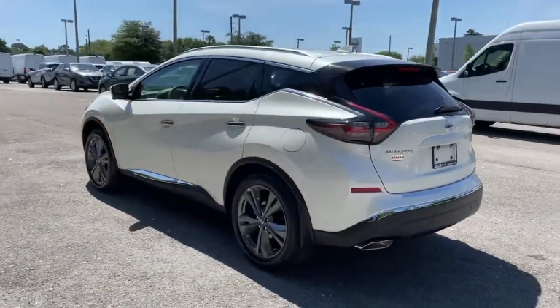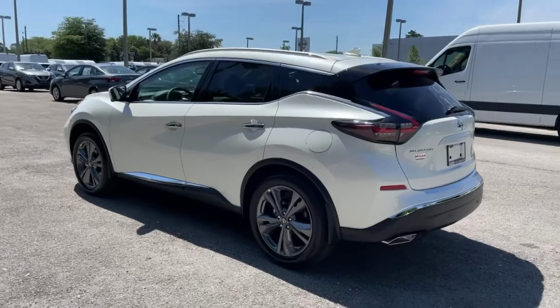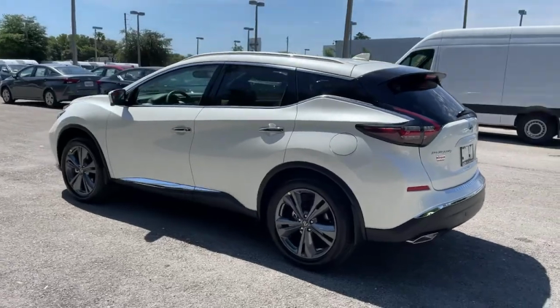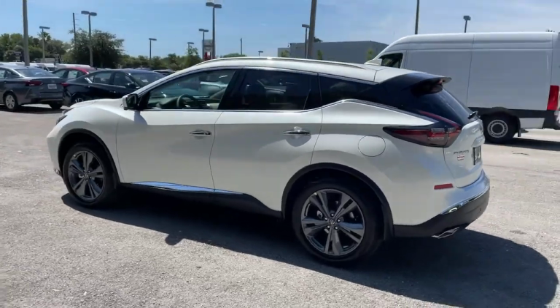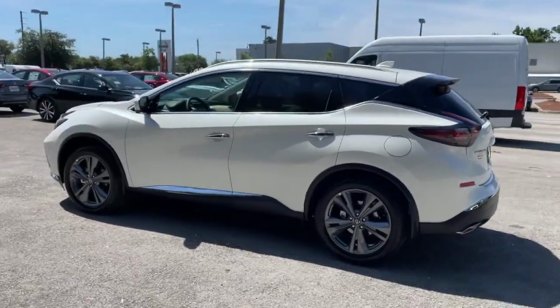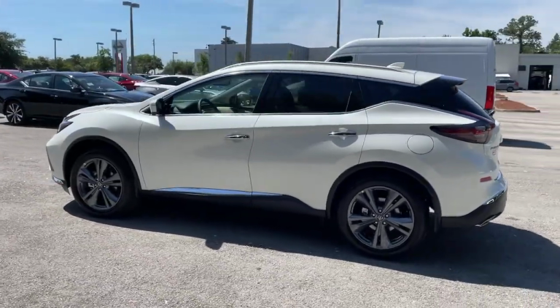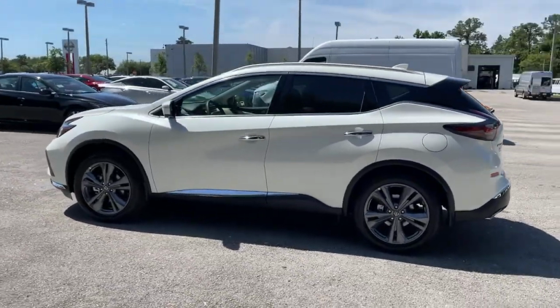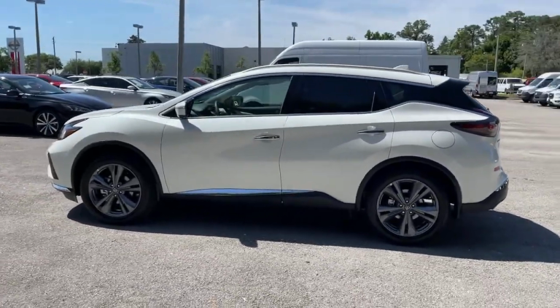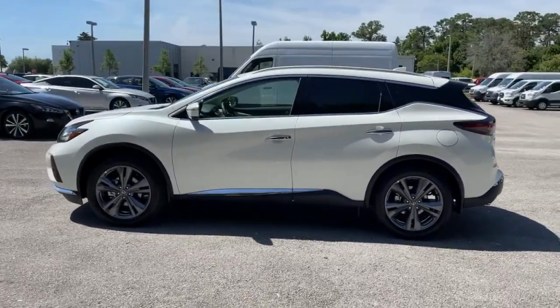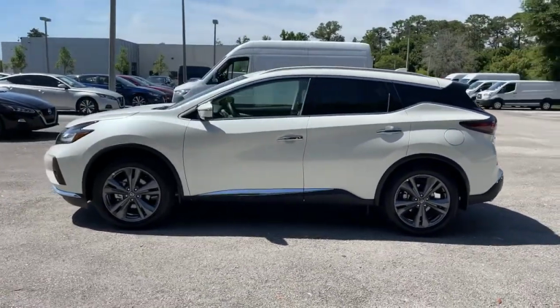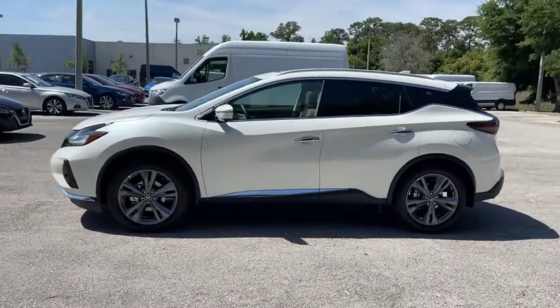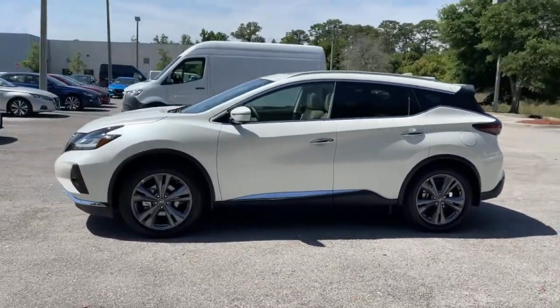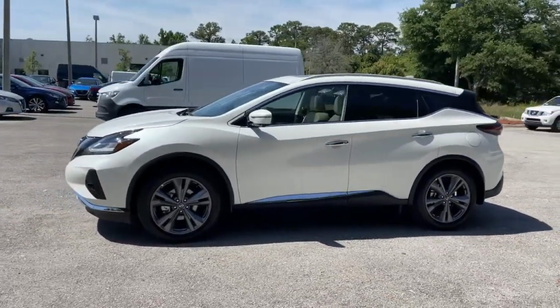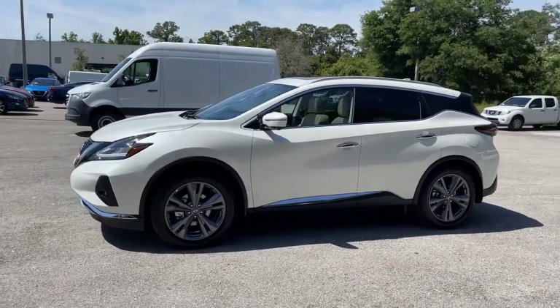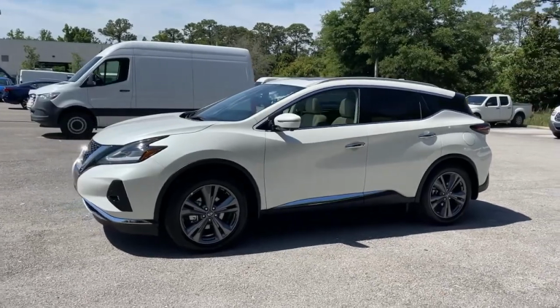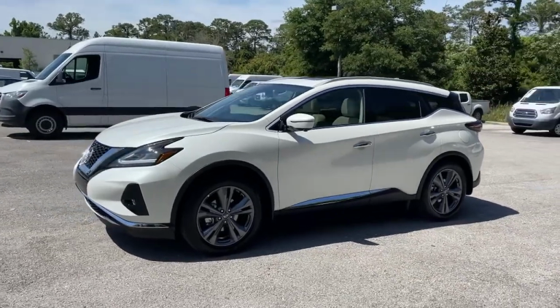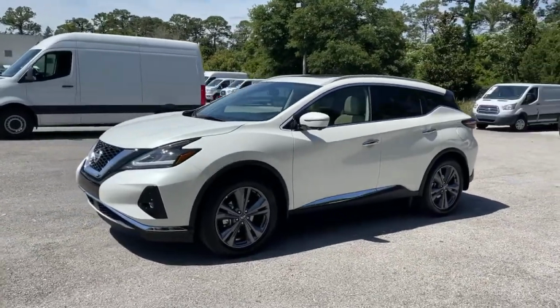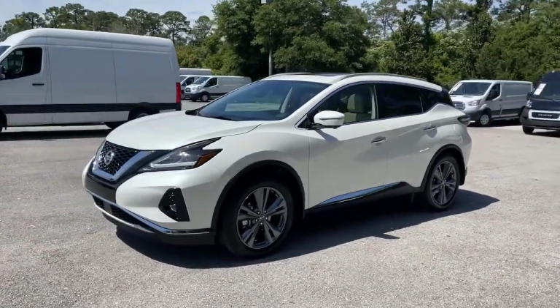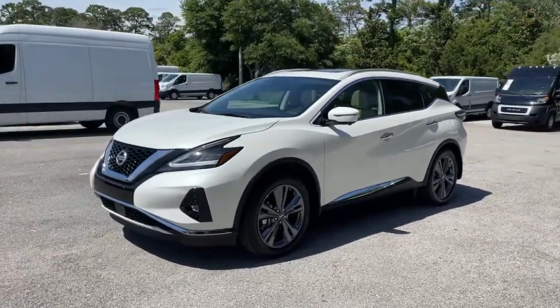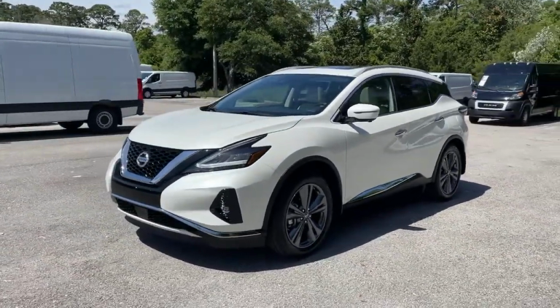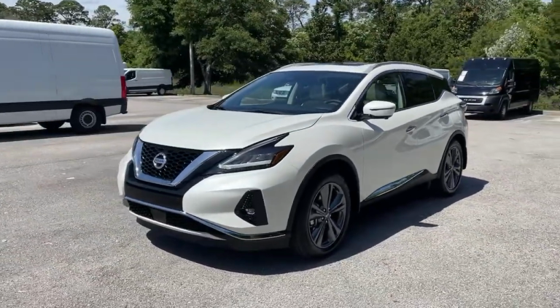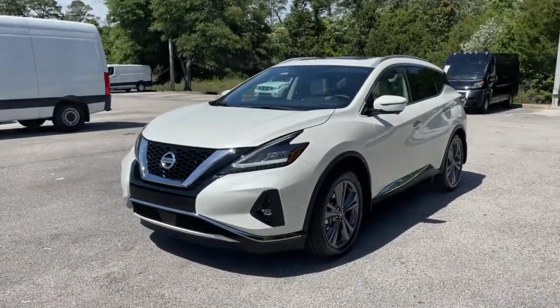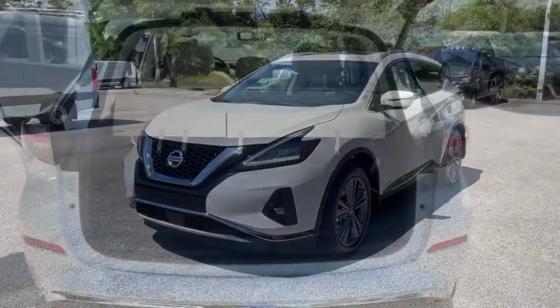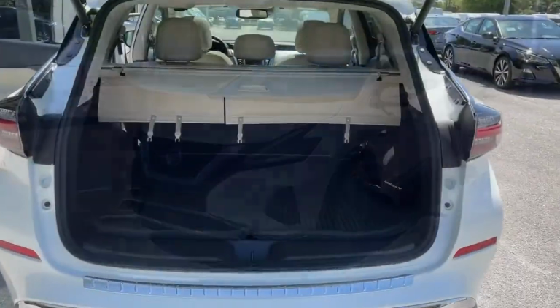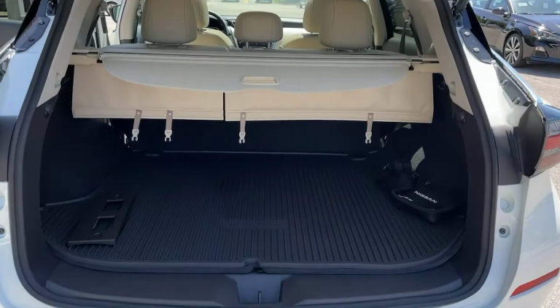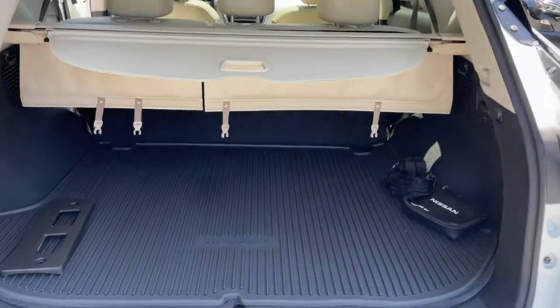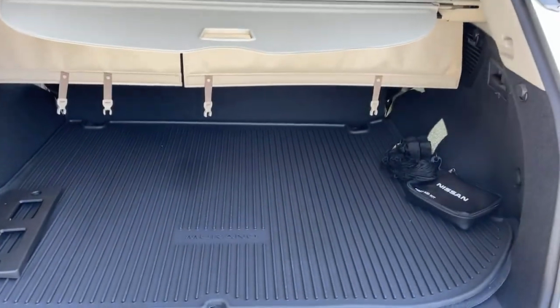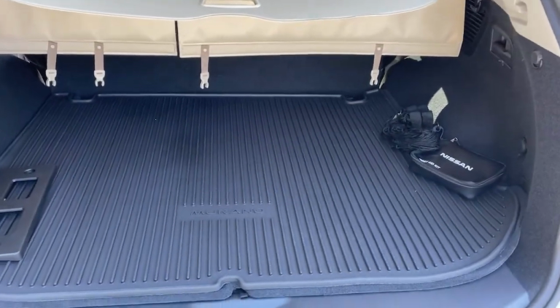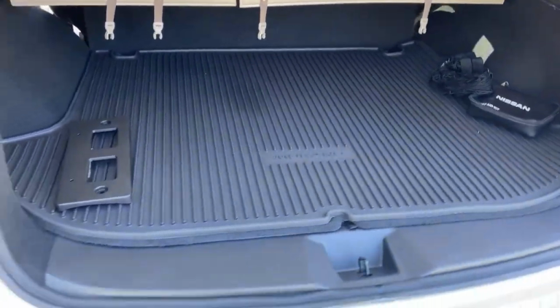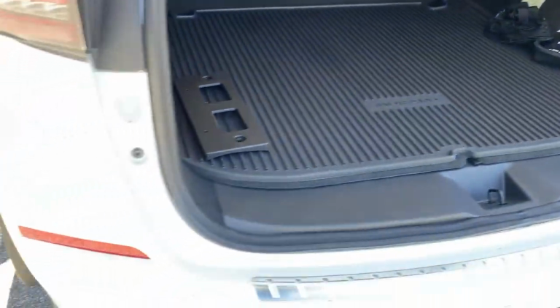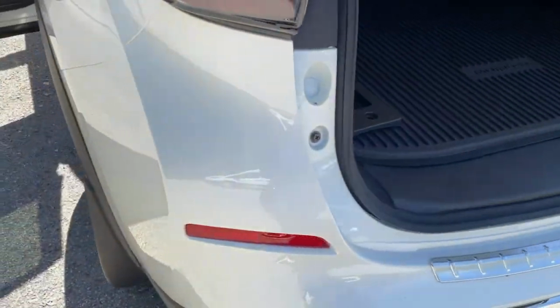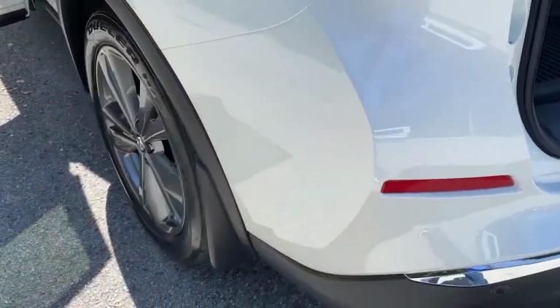Panoramic roof, keyless entry, sun/moon roof, navigation system, remote engine start, woodgrain interior trim, power liftgate, premium sound system, satellite radio, power passenger seat.